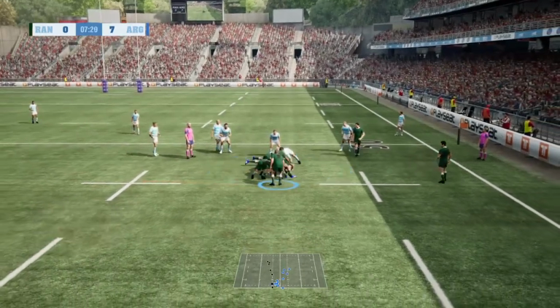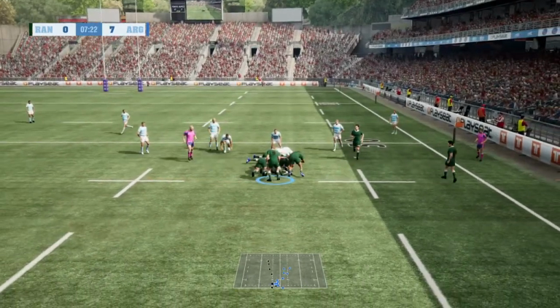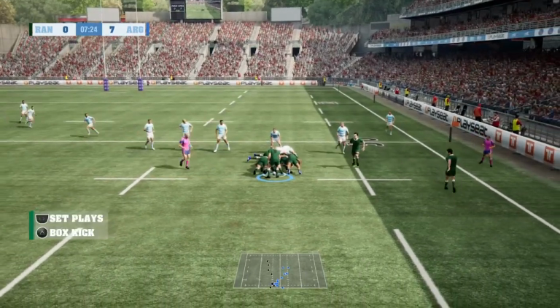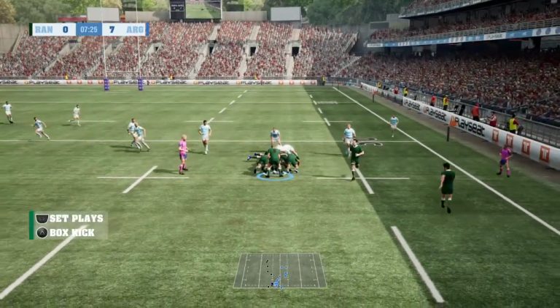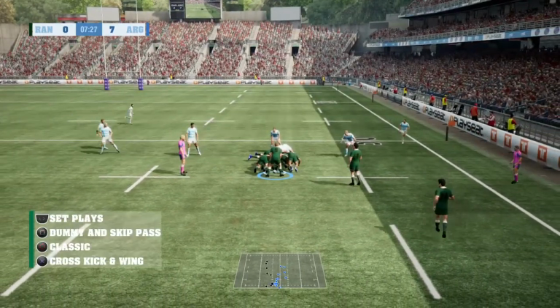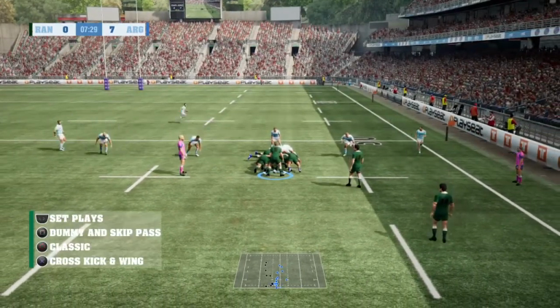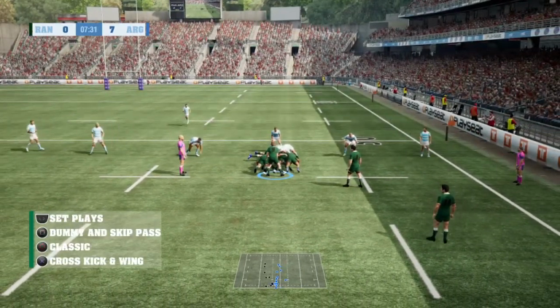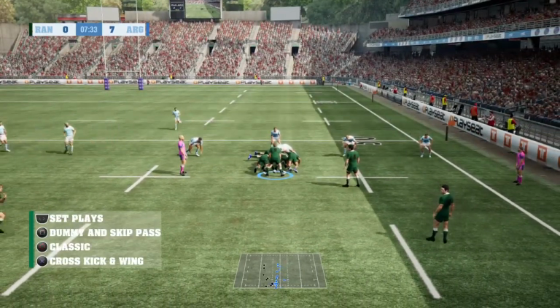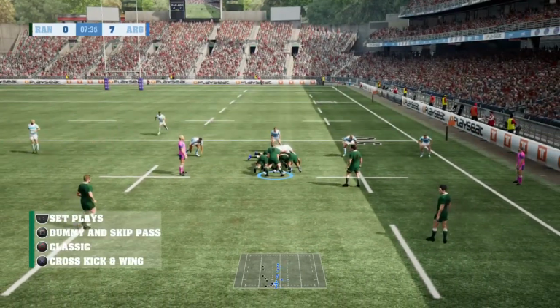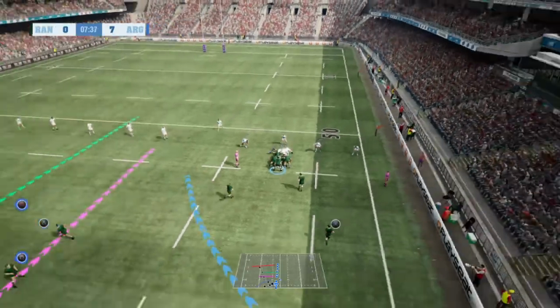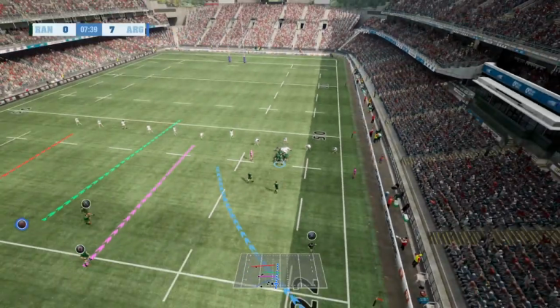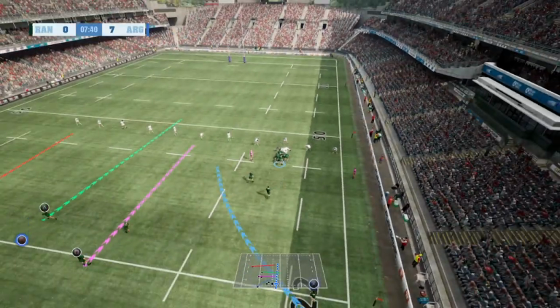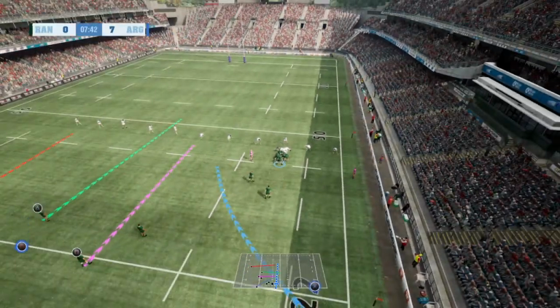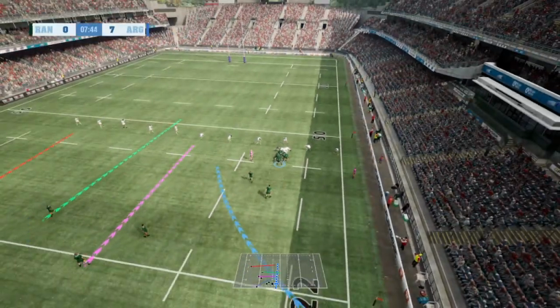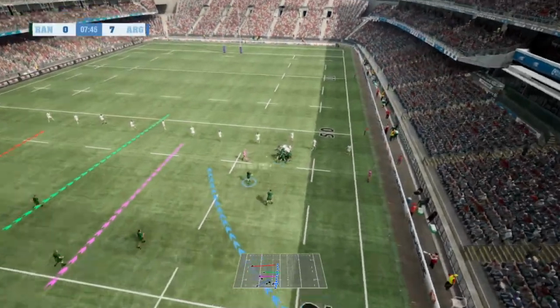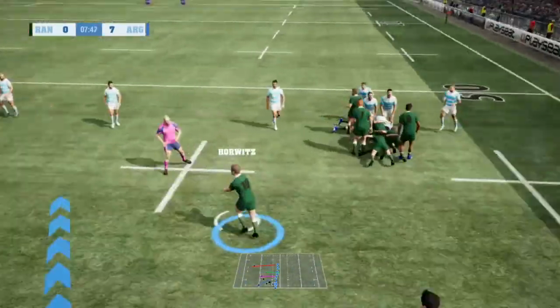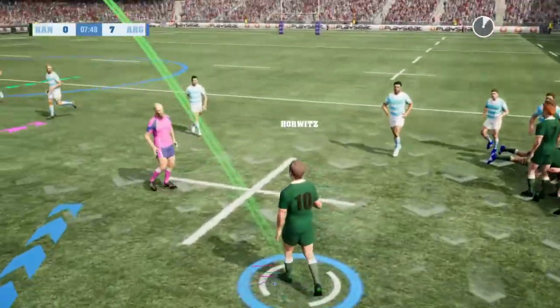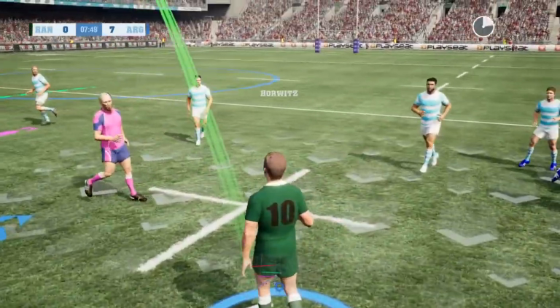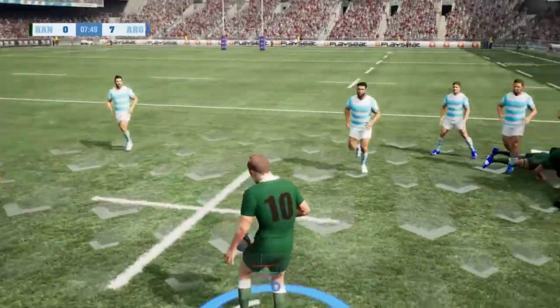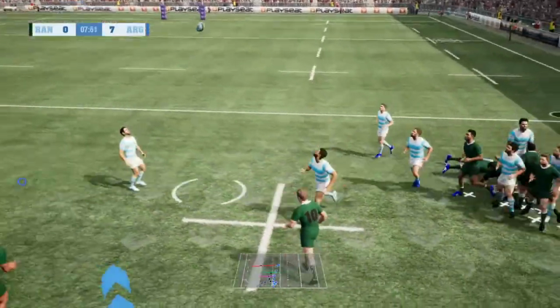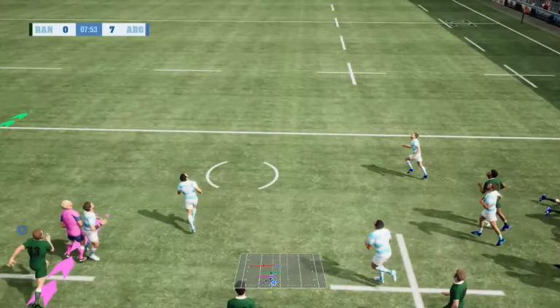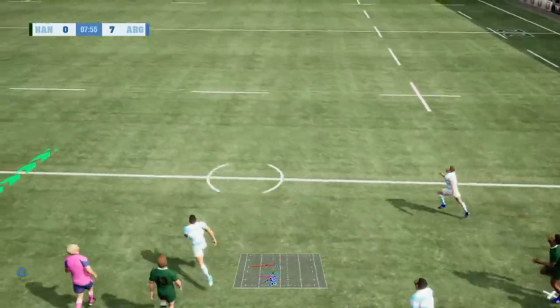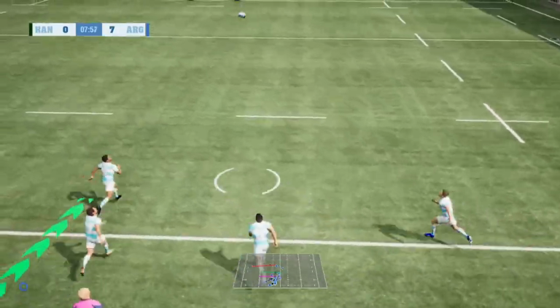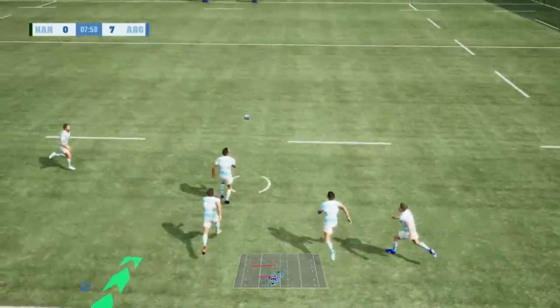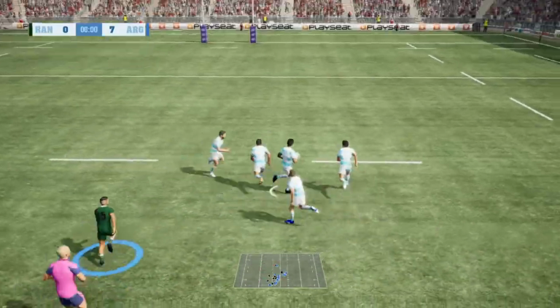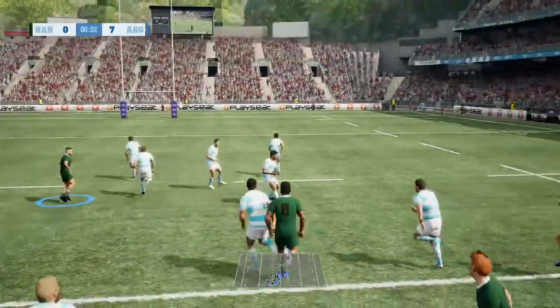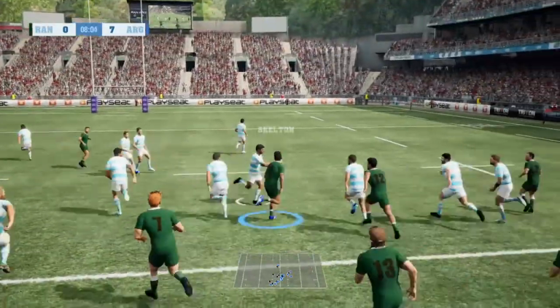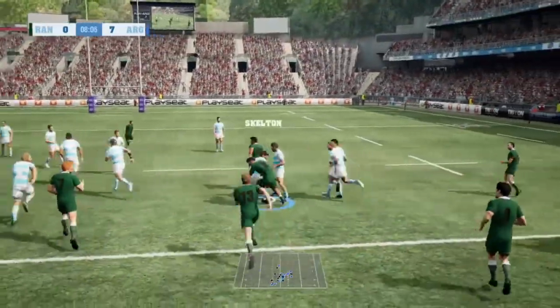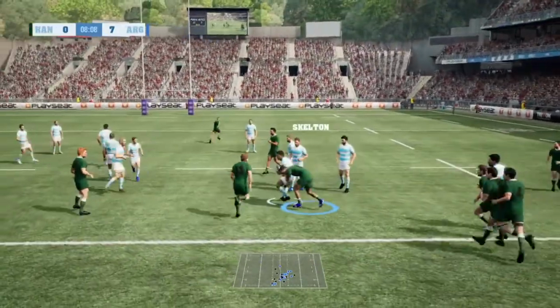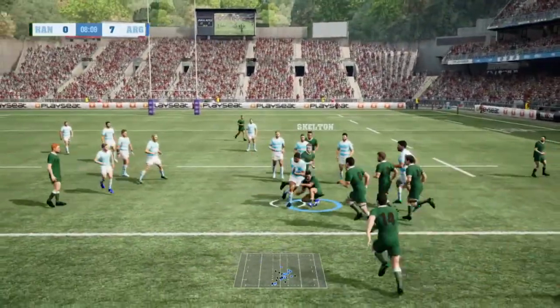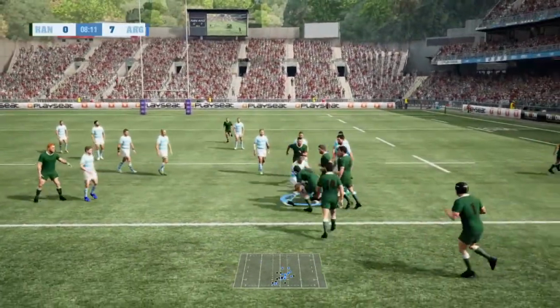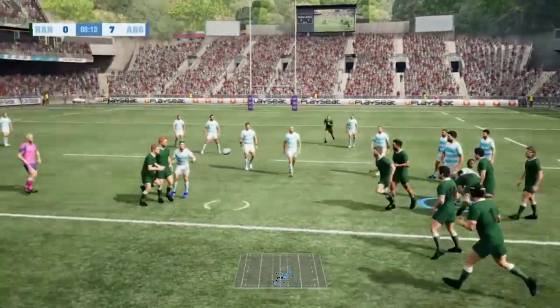Ref says play on — turnover here. They built some pressure and turned the ball over very well. Look at that formation, Justin — all eyes on the fly half here. The Lizards chasing up now, but the defender fails to take him down.